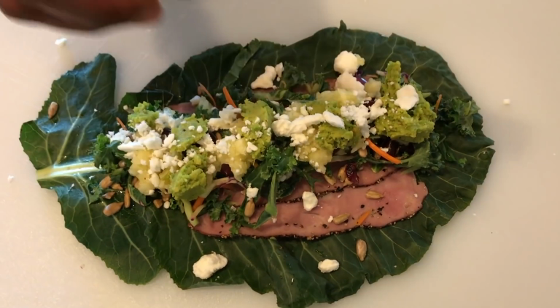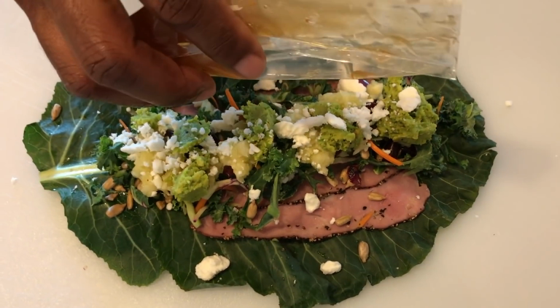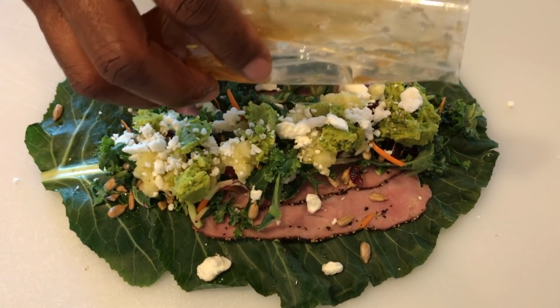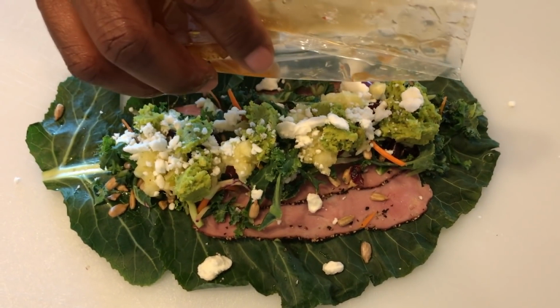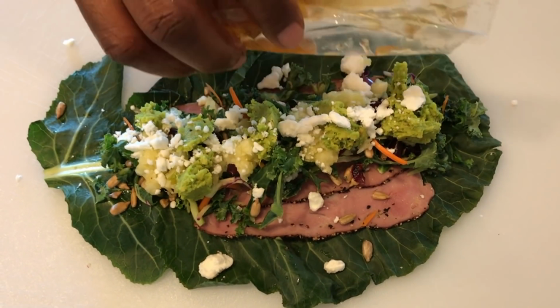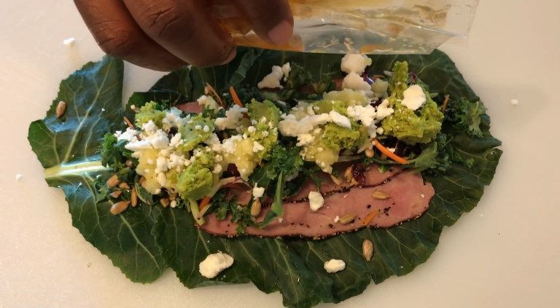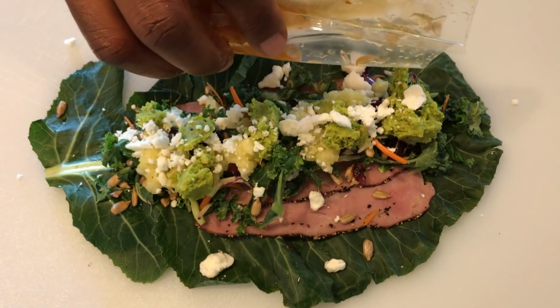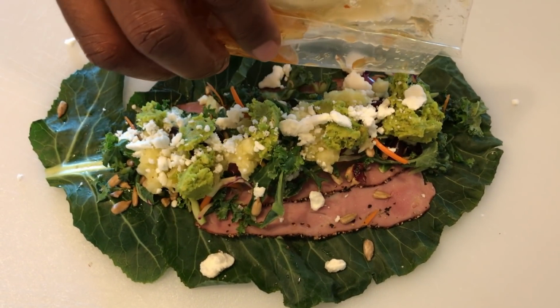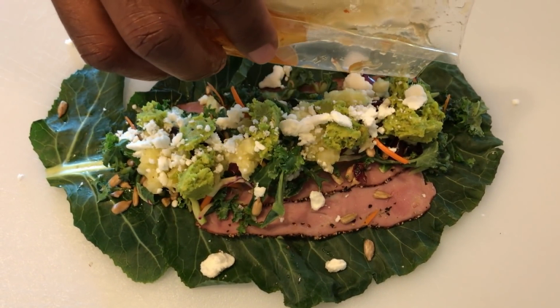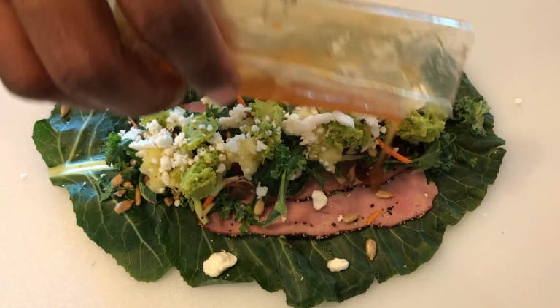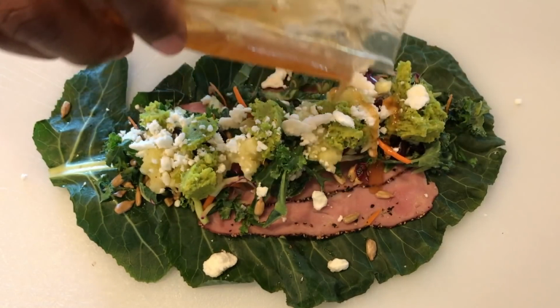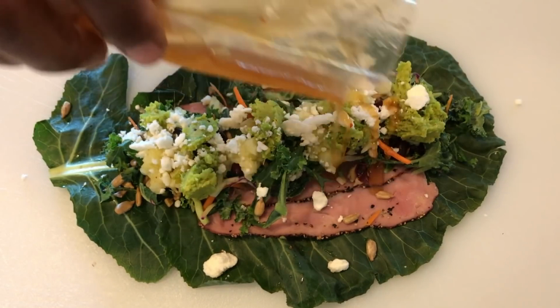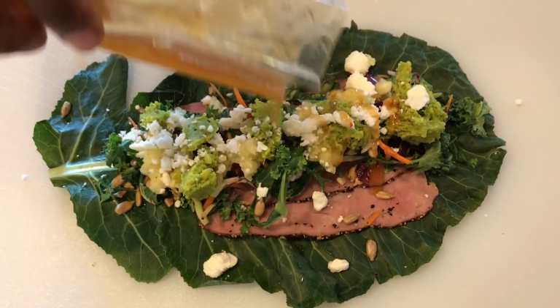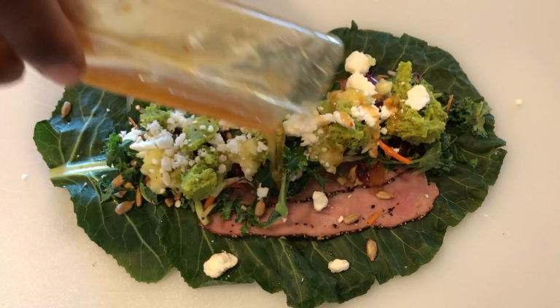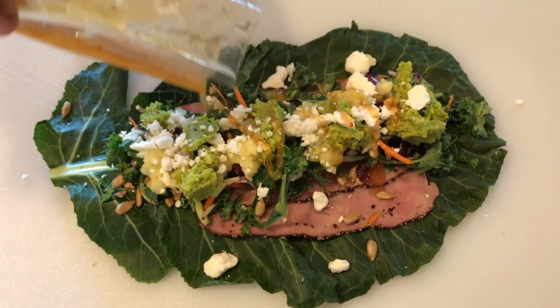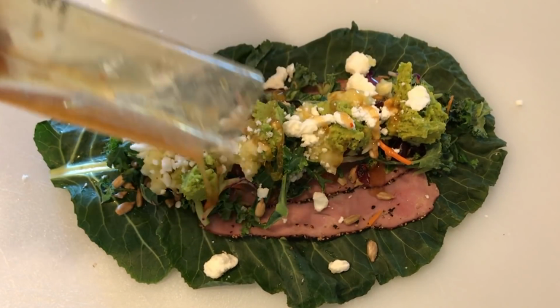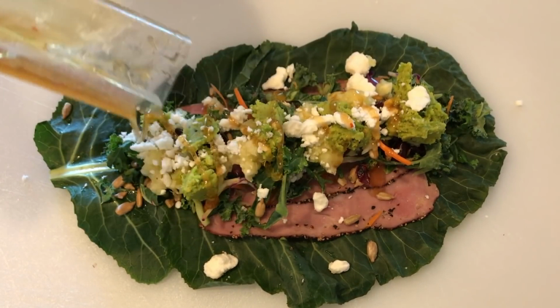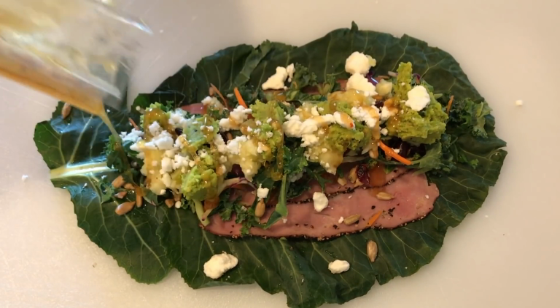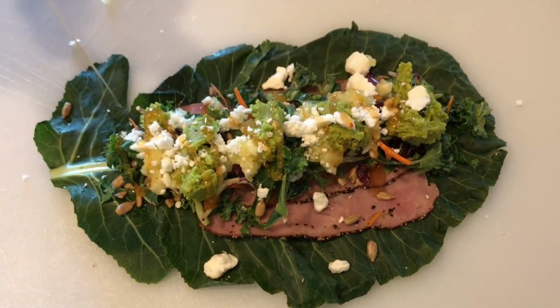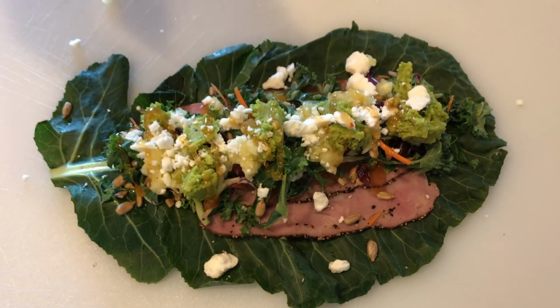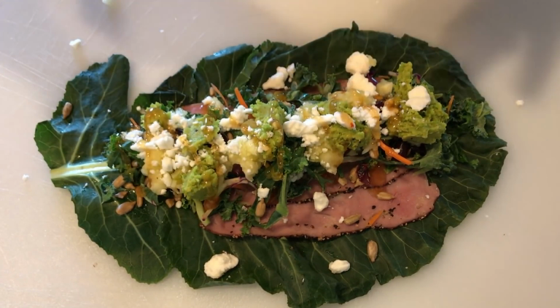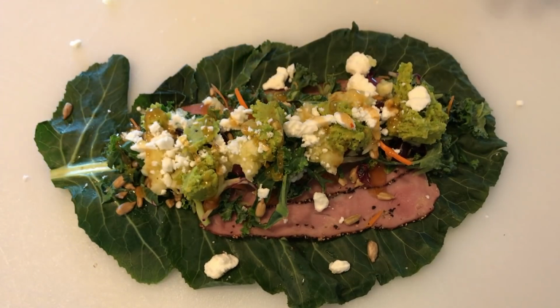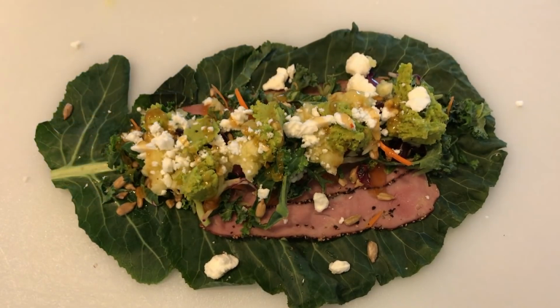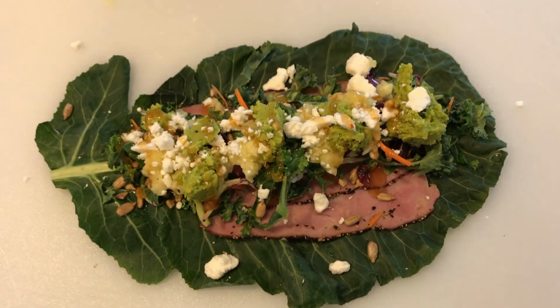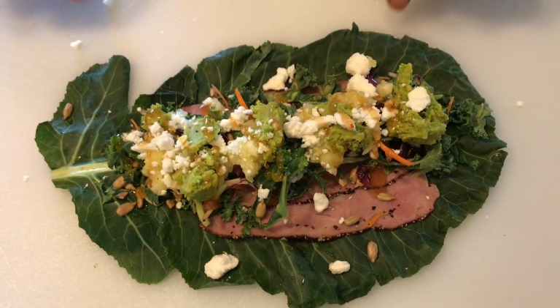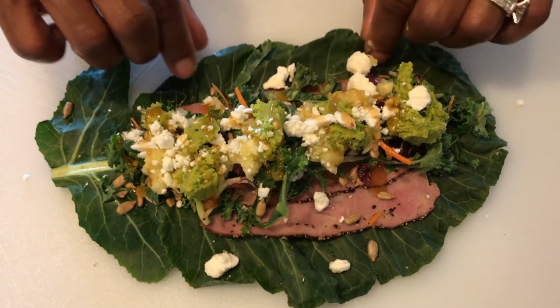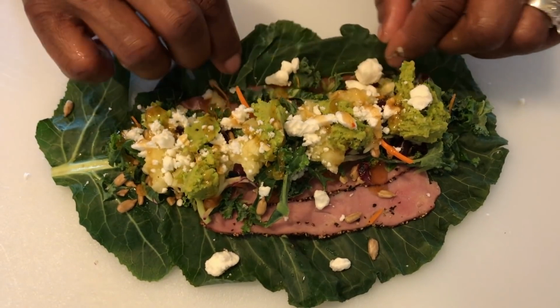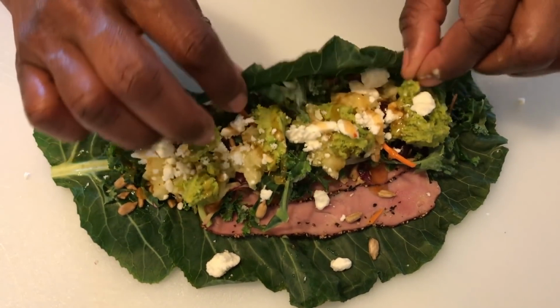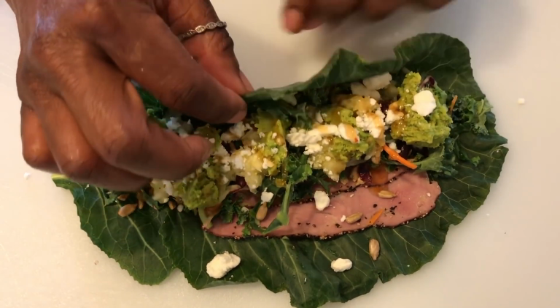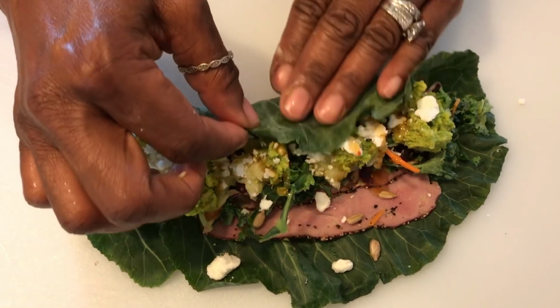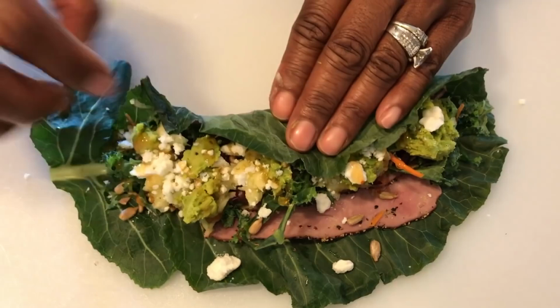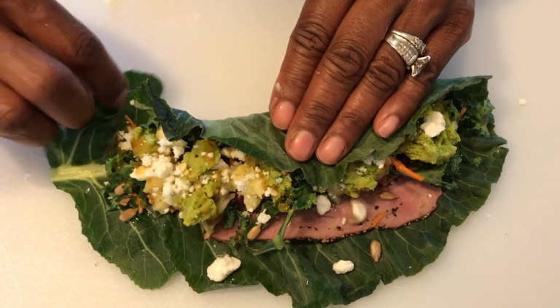Now drizzle a little bit of the salad dressing that came in the bag, or you can make your own or use whatever kind of salad dressing you want. And again, this is fresh collard greens — uncooked. Who knew that you could eat uncooked collard greens like this?